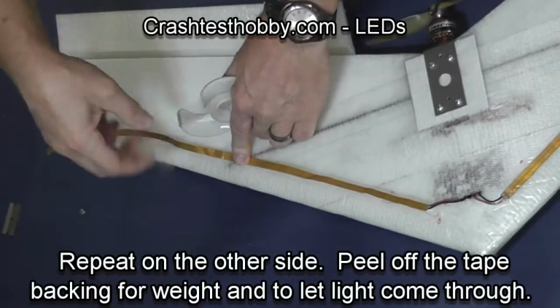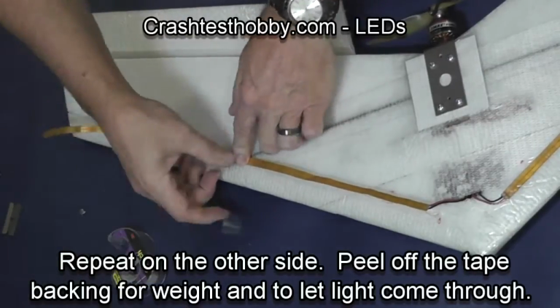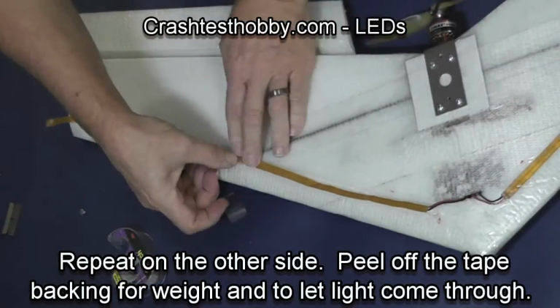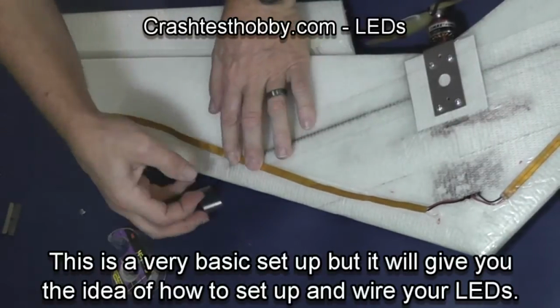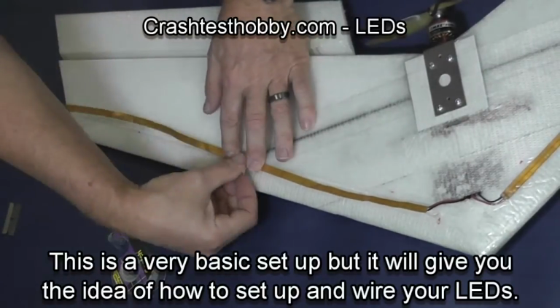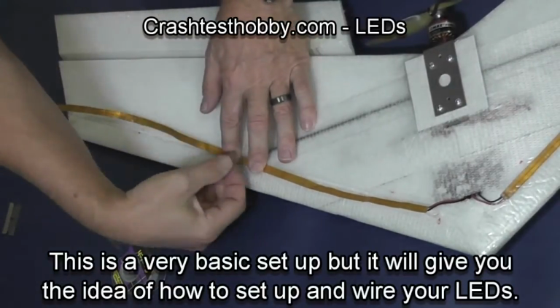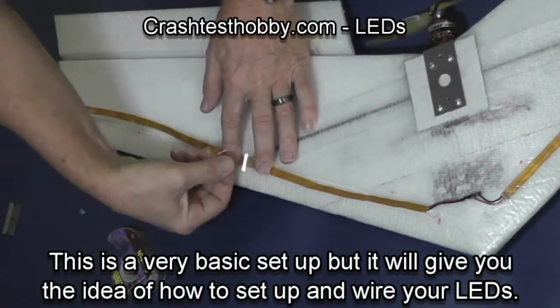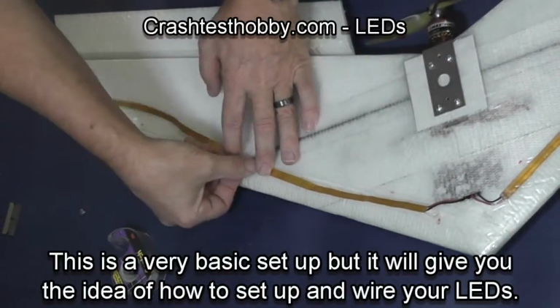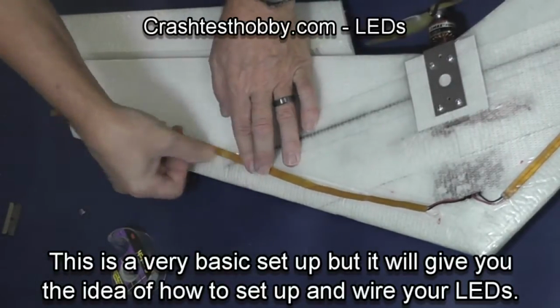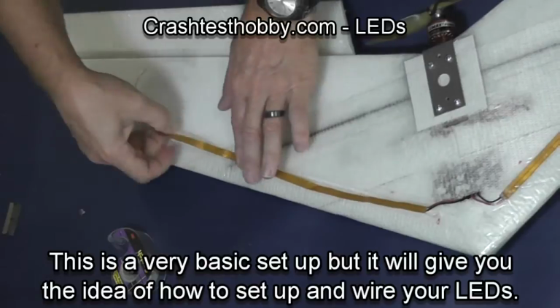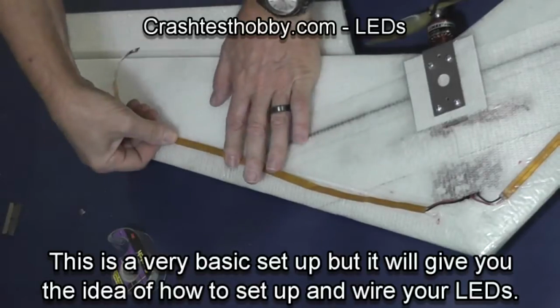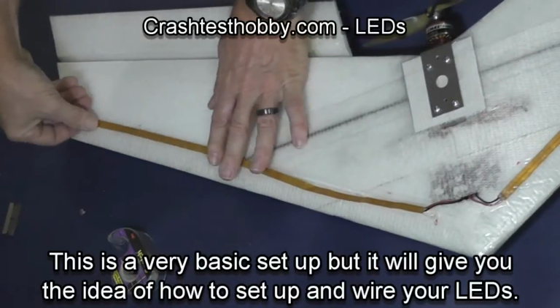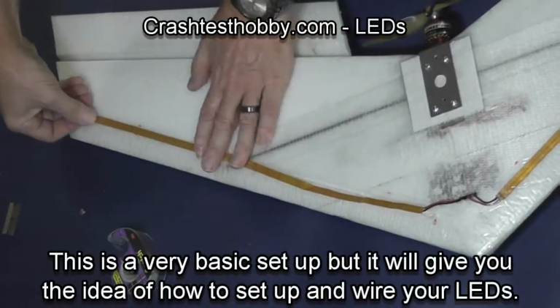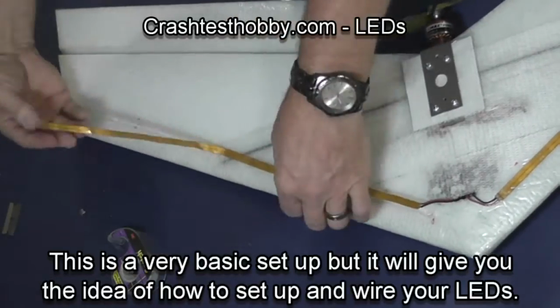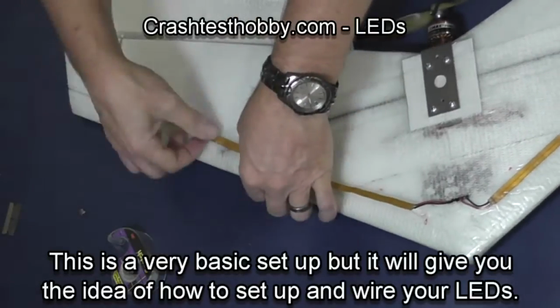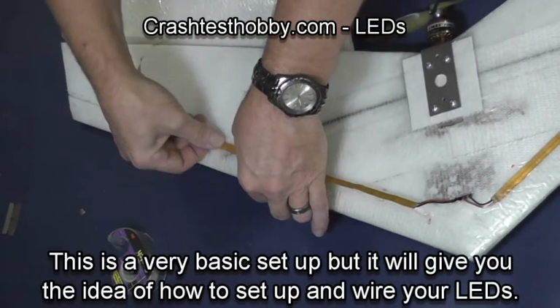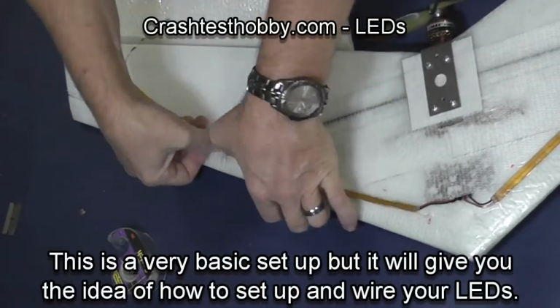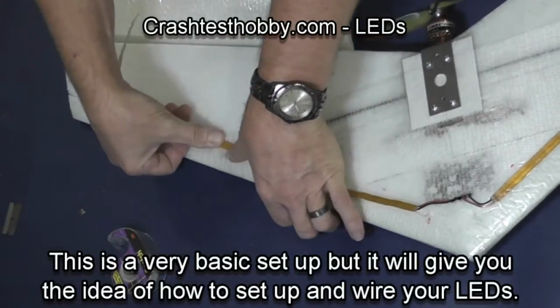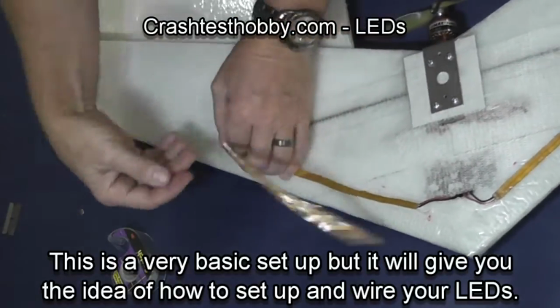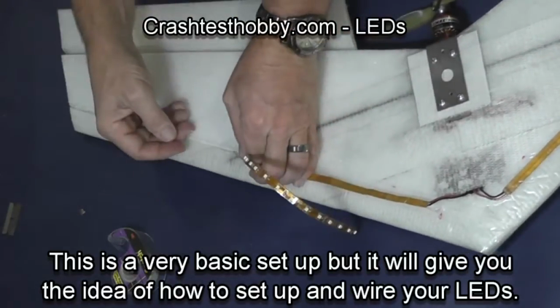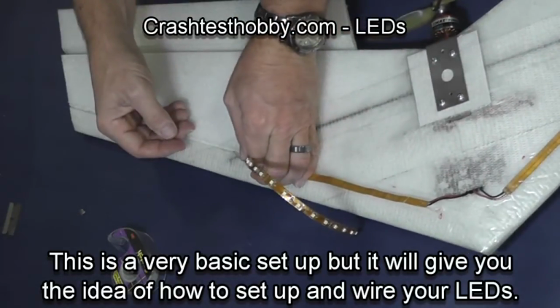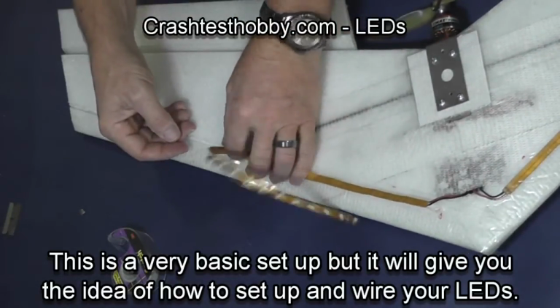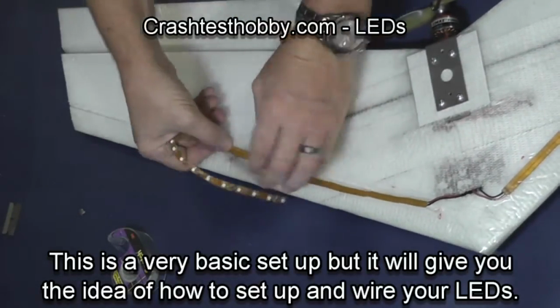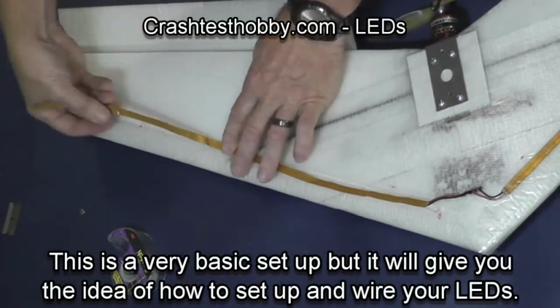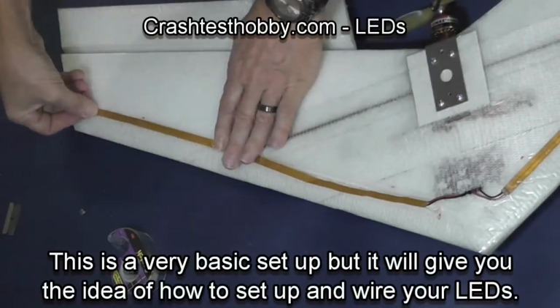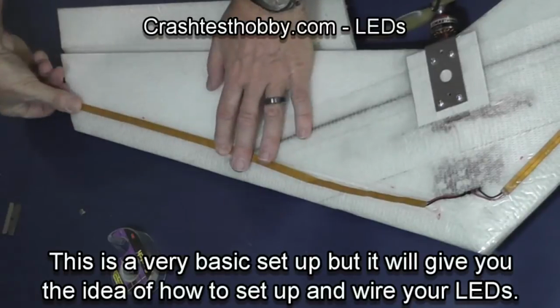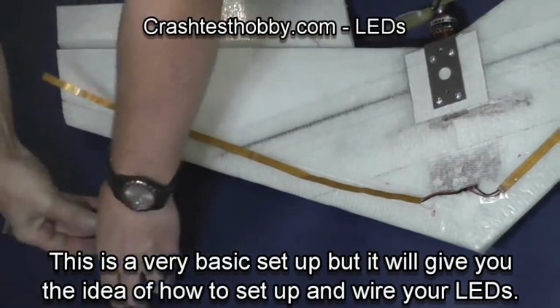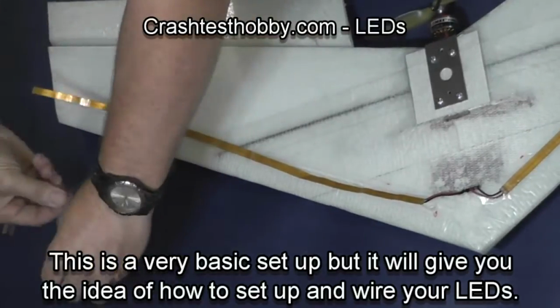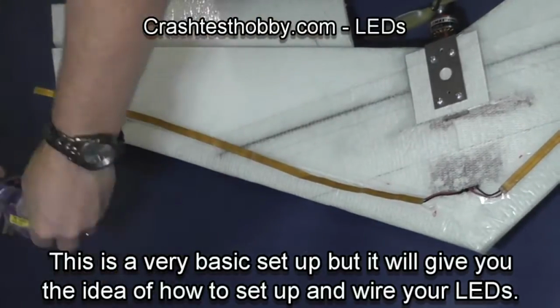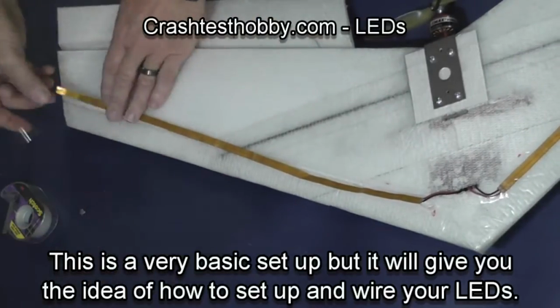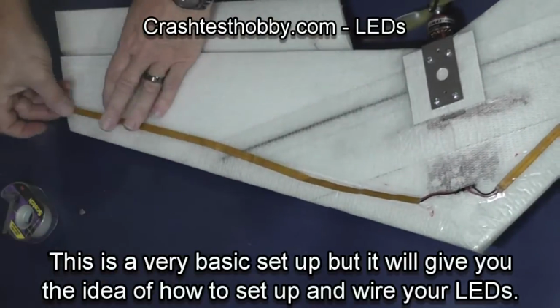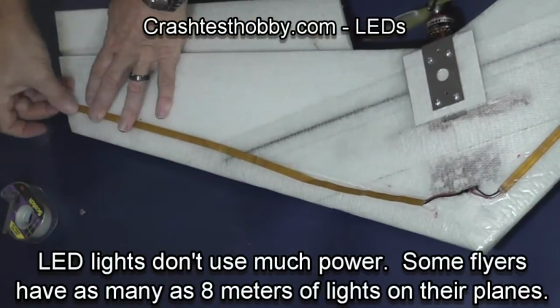Doing the same thing on the other side — figure out where that spar is and then put the bulbs down into the slot I cut, and just secure them until I can get the heavy duty tape in over the top.